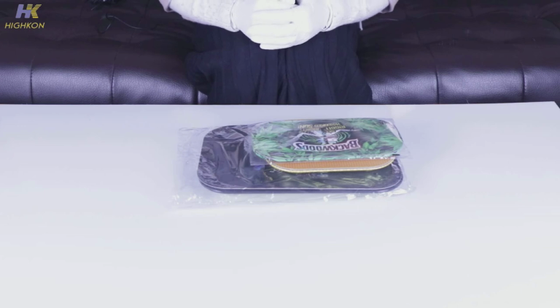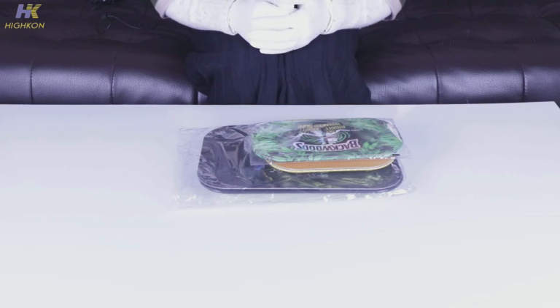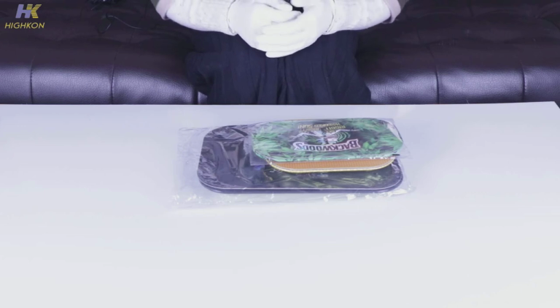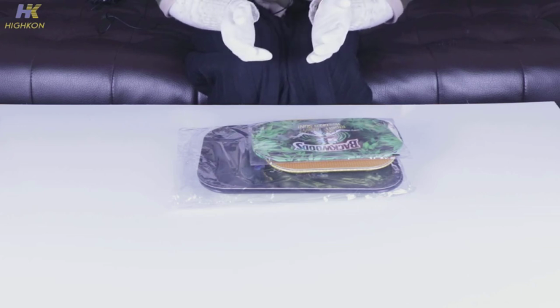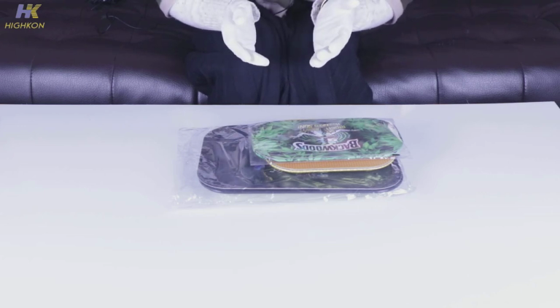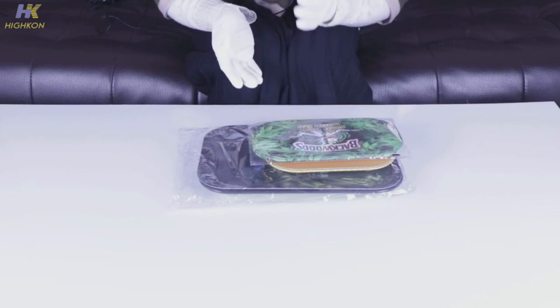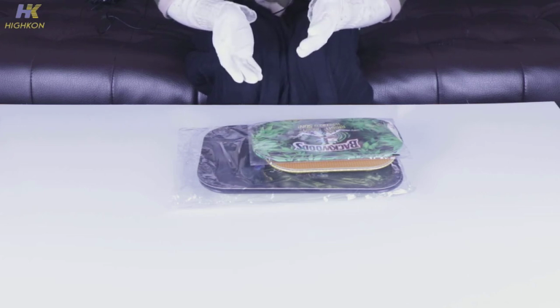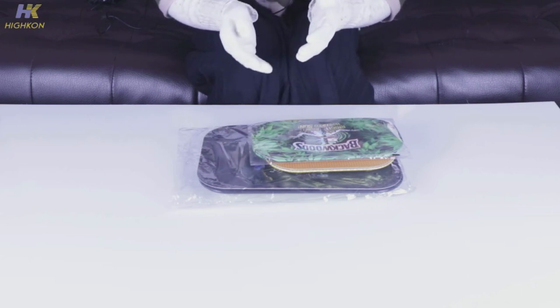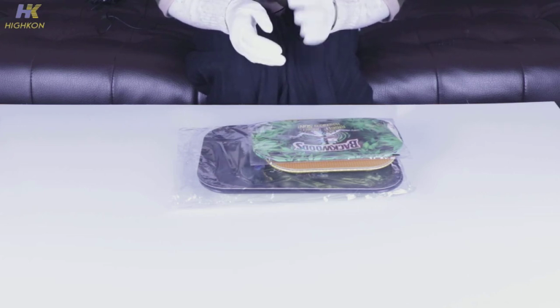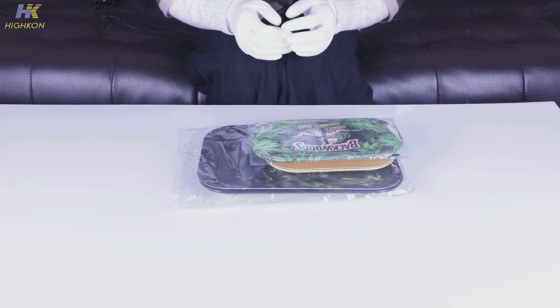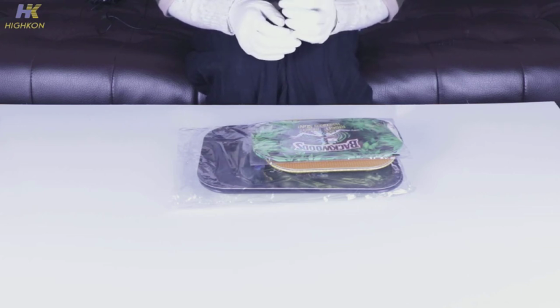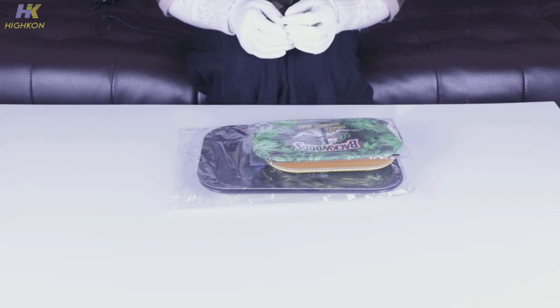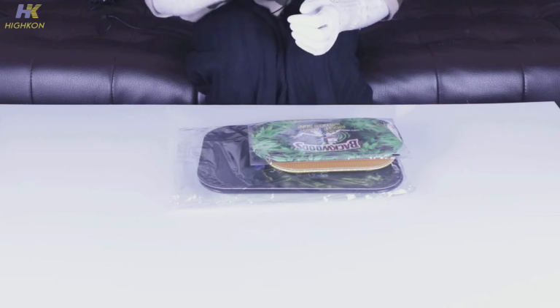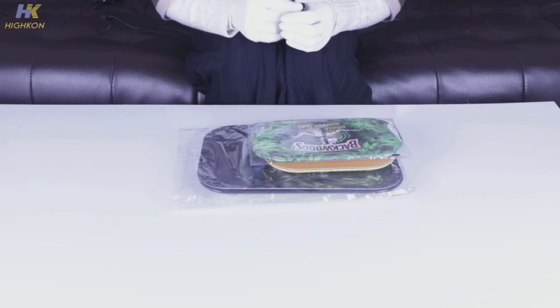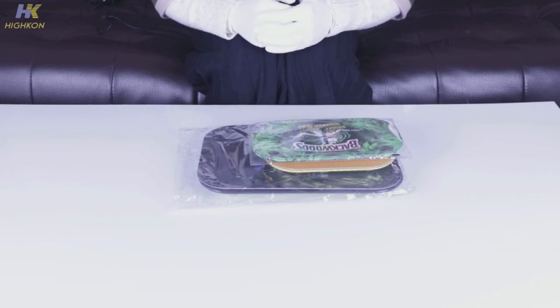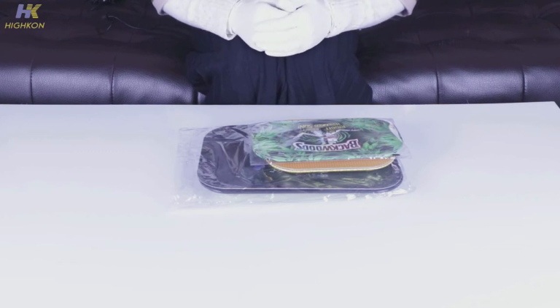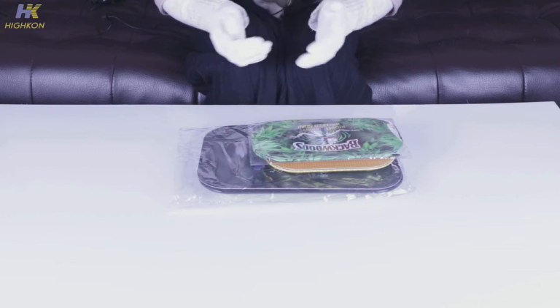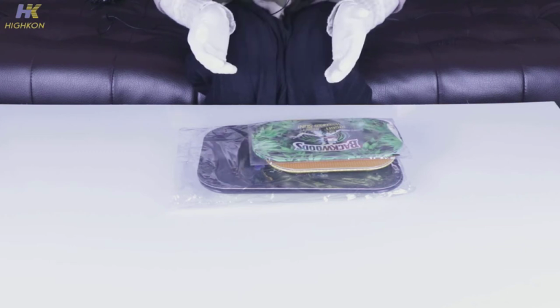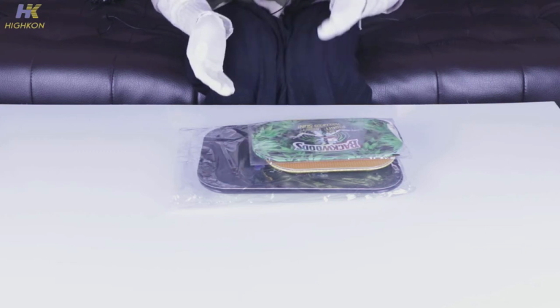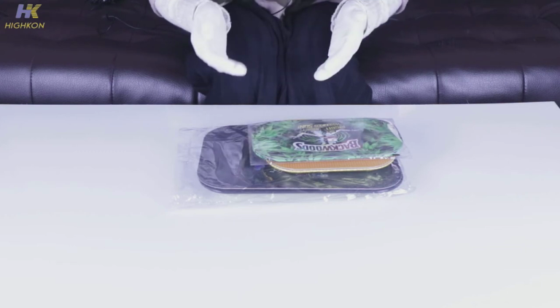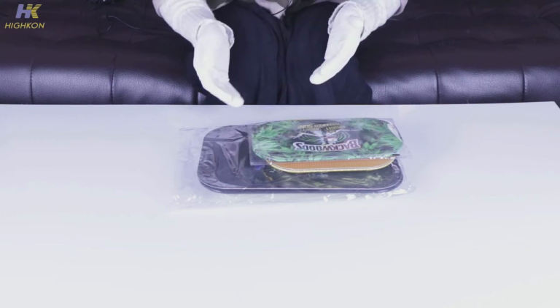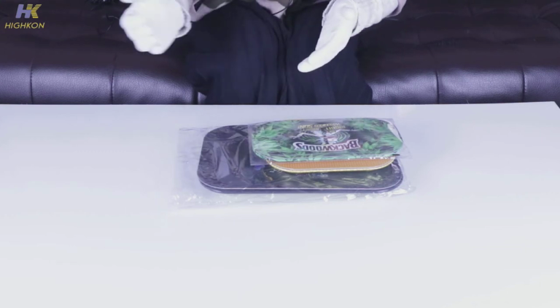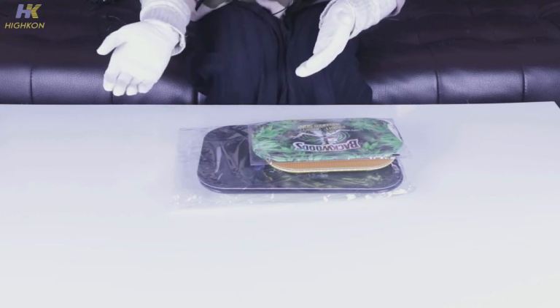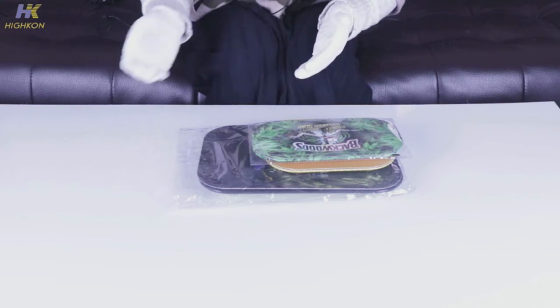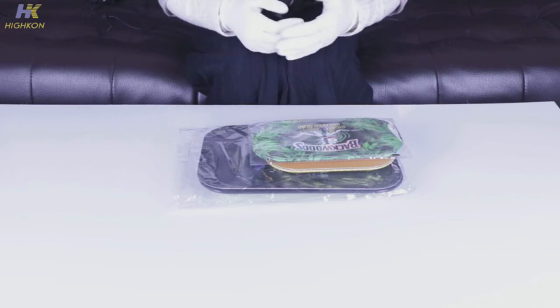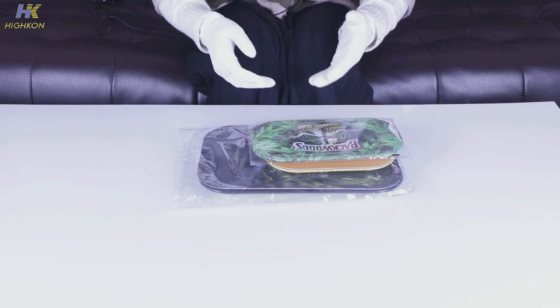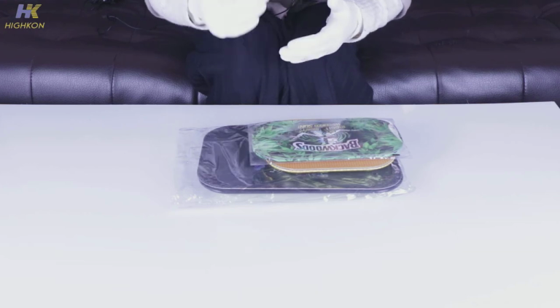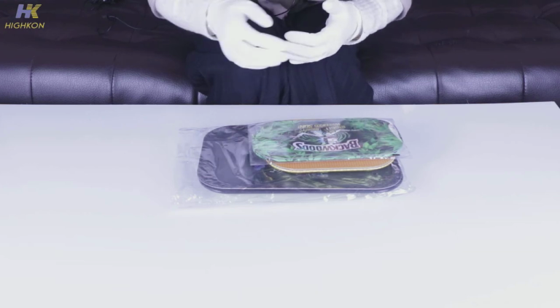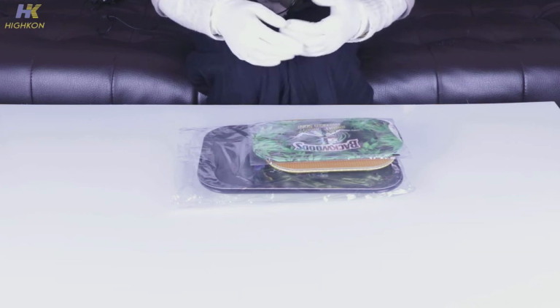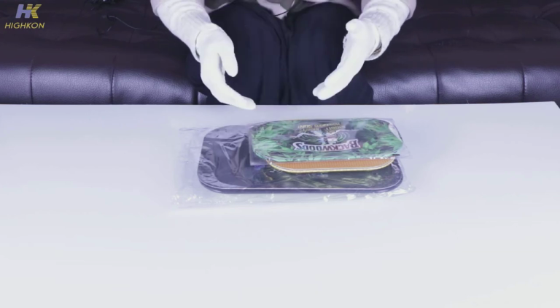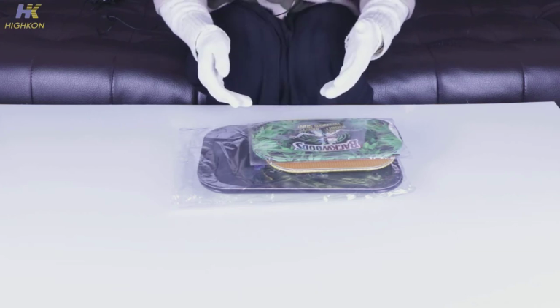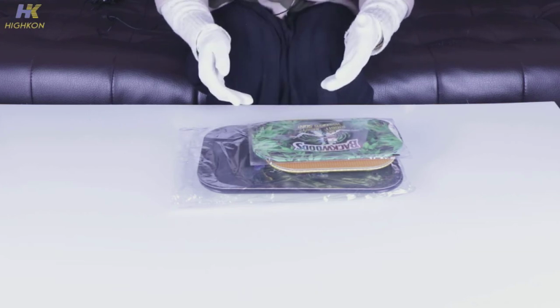Hello guys, welcome to Haikon, a company specialized in smoking accessories. This is May. I've posted several videos about our rolling trays, our pipes, and this time in this video I'm gonna introduce another type of trays.